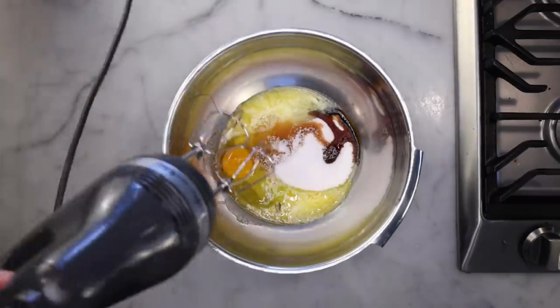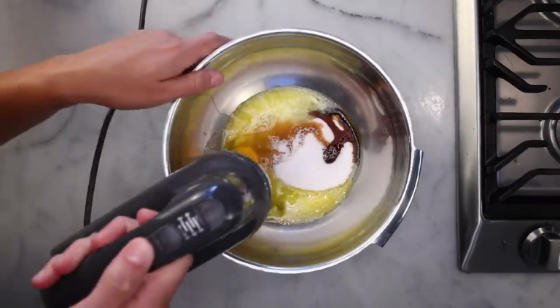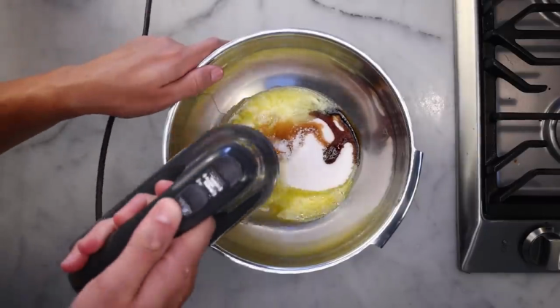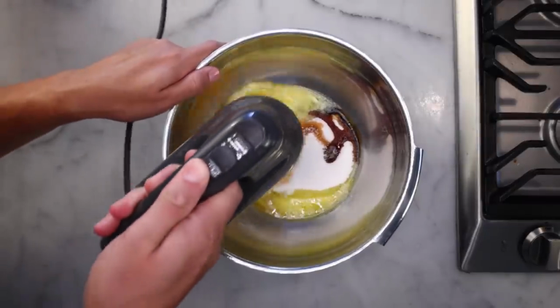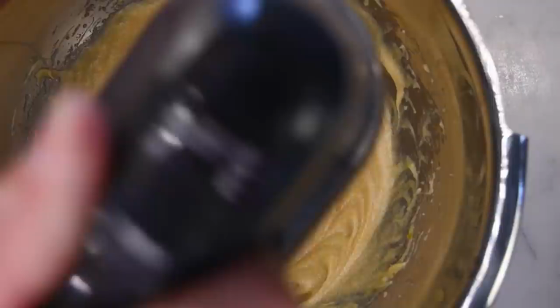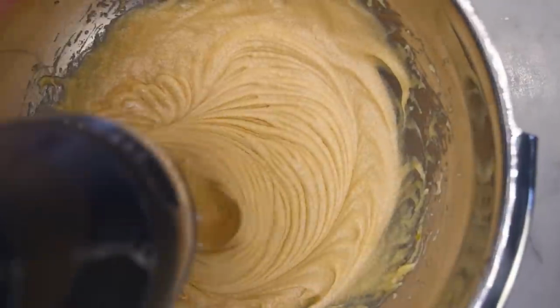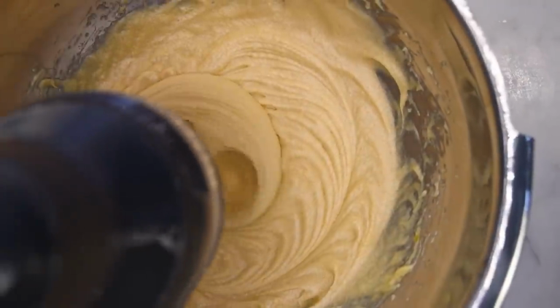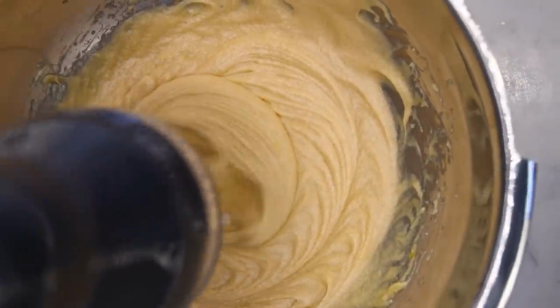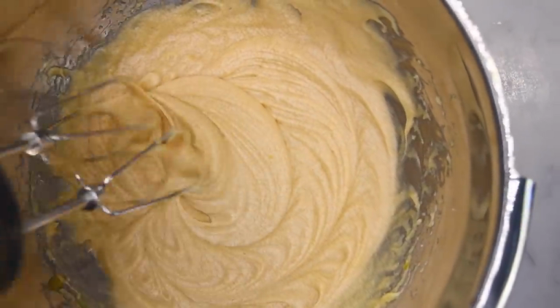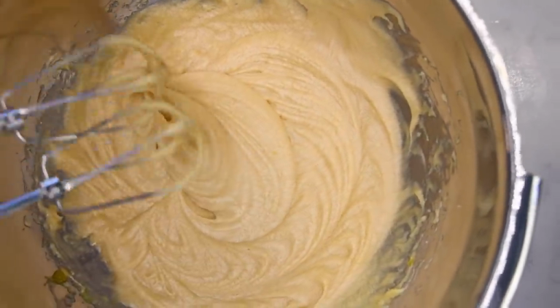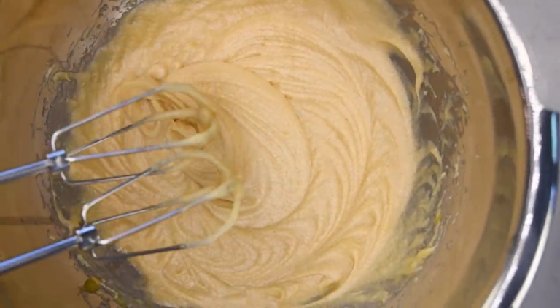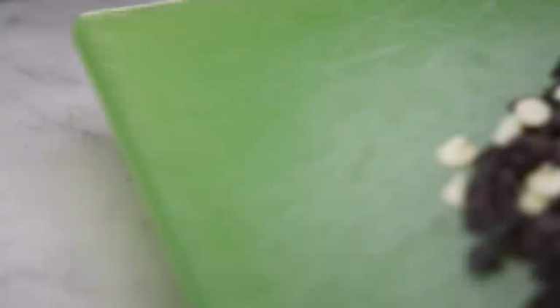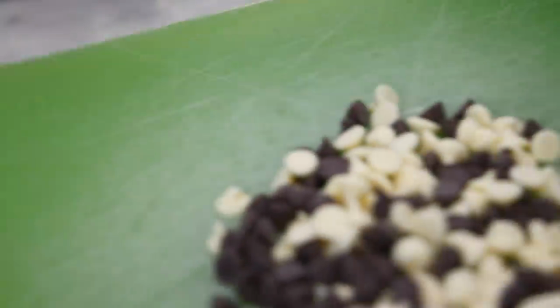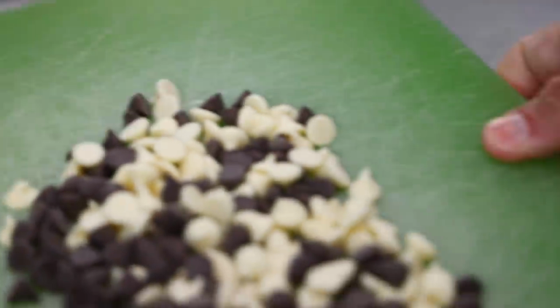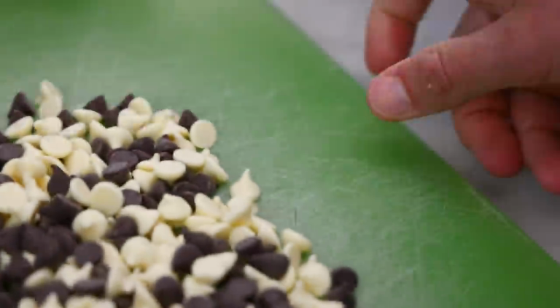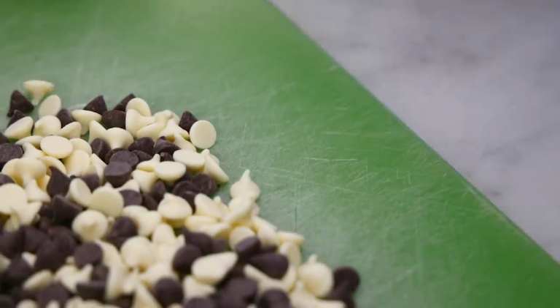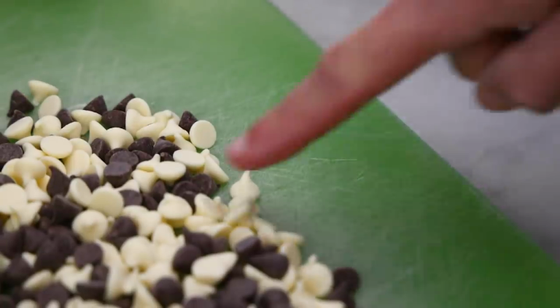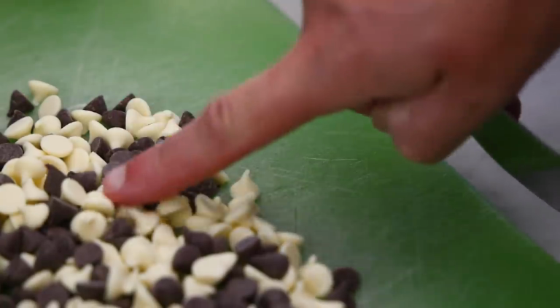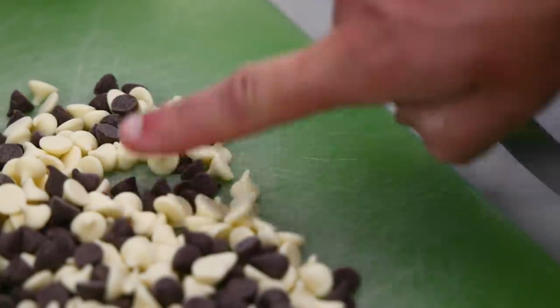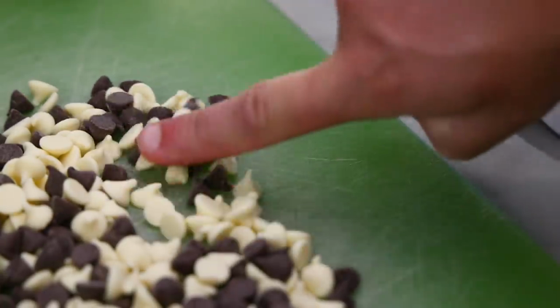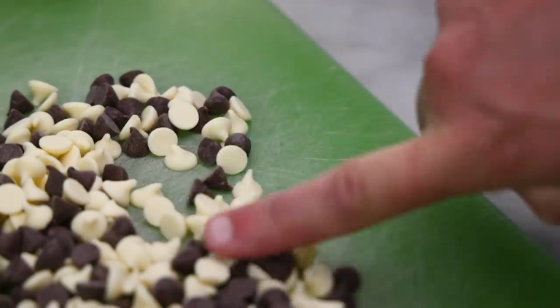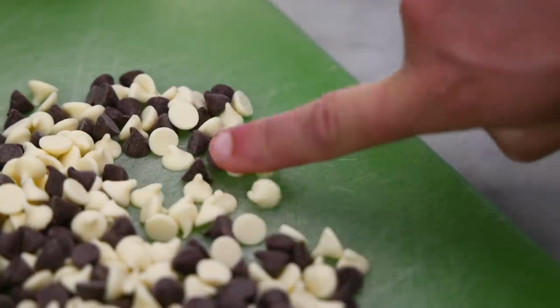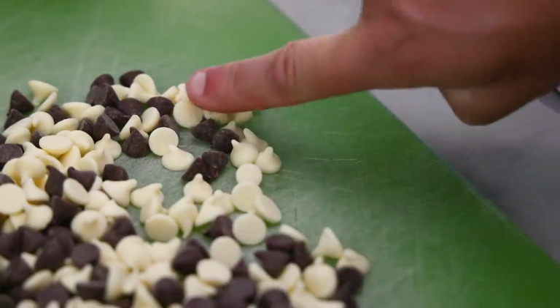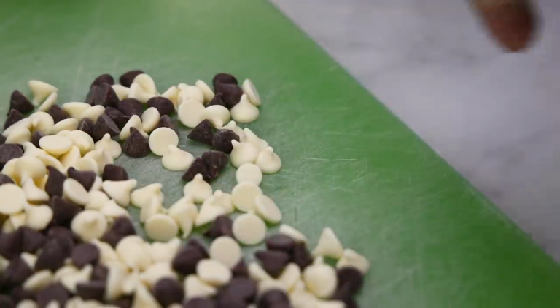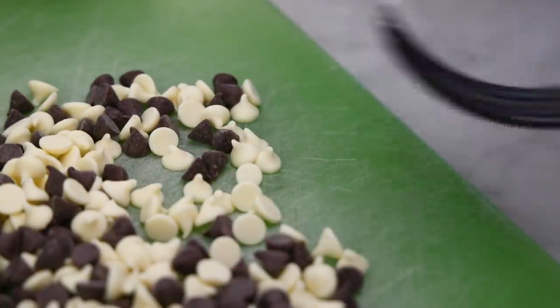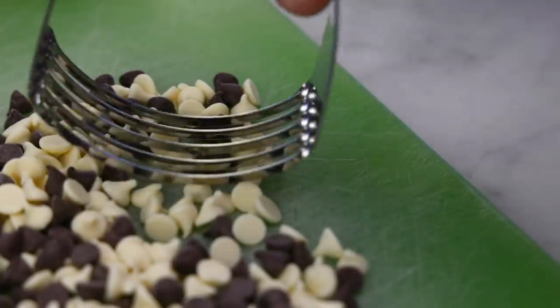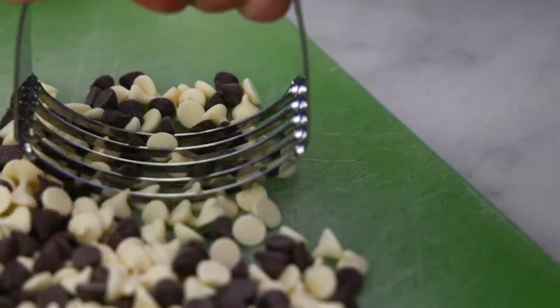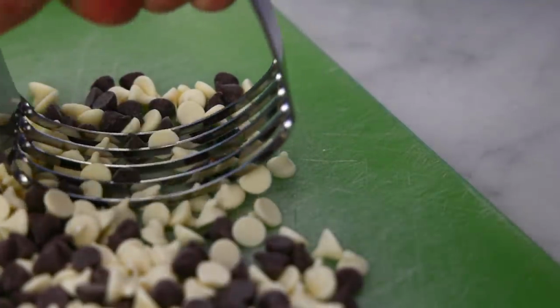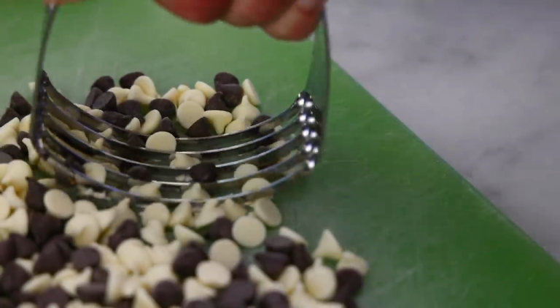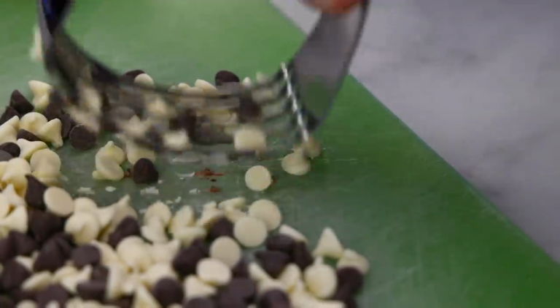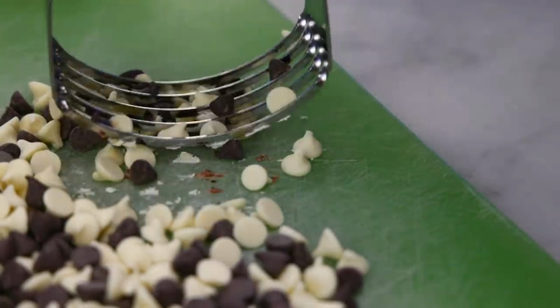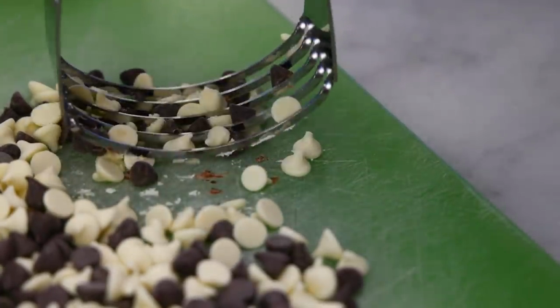One egg — beat that smooth to where you get those nice ribbons. Then I'll prepare my dry ingredients and my chunks. I've got about 6 ounces, 170 grams of mixed white and dark chocolate chips. Before I put these in, I want to chop them into smaller chunks that won't hurt my teeth when they're hard and cold.